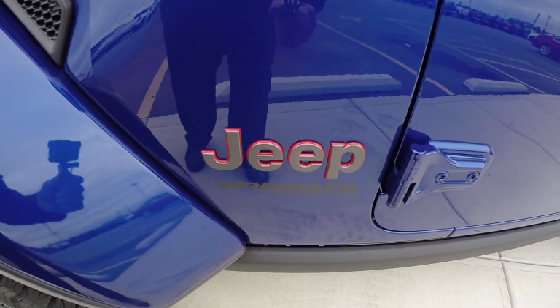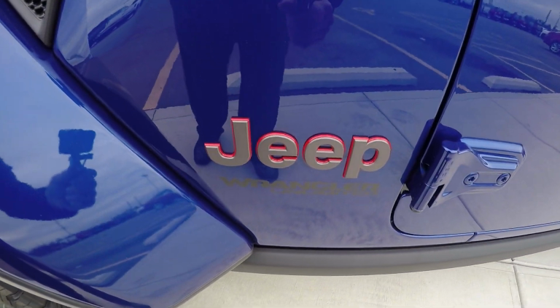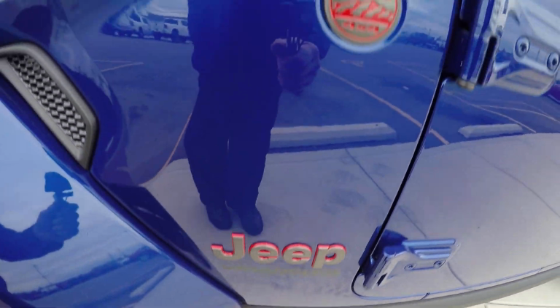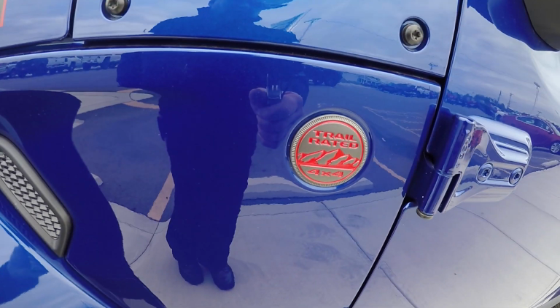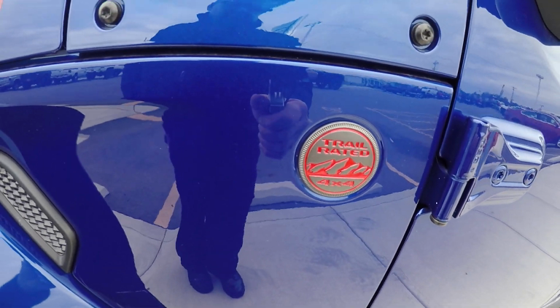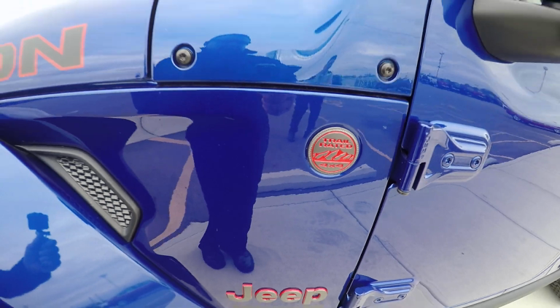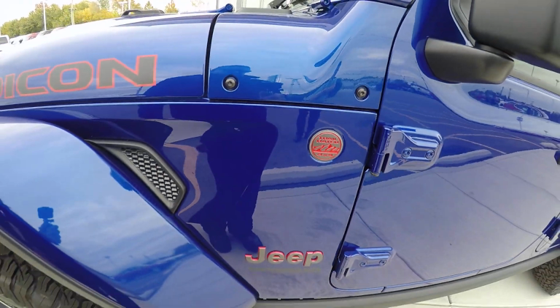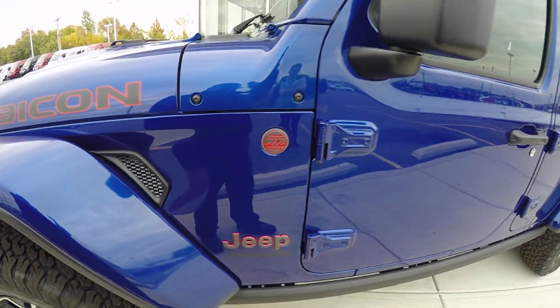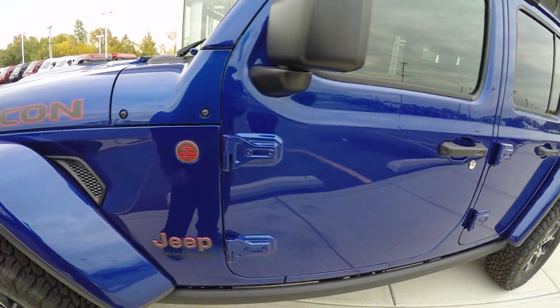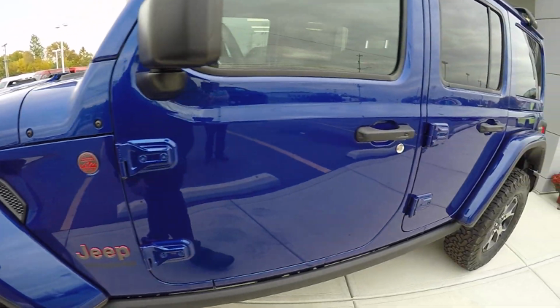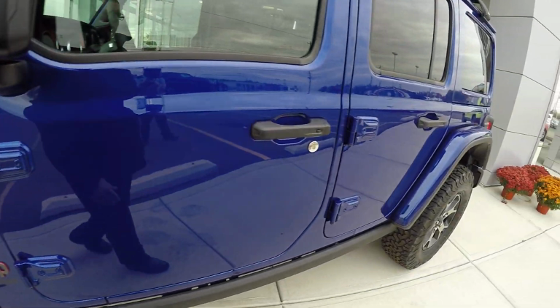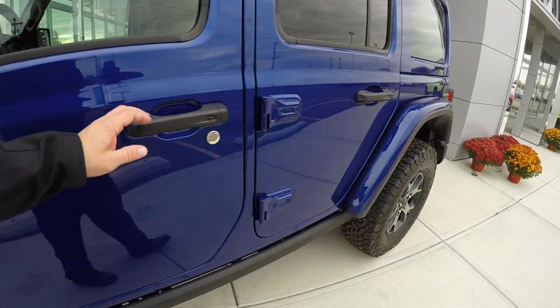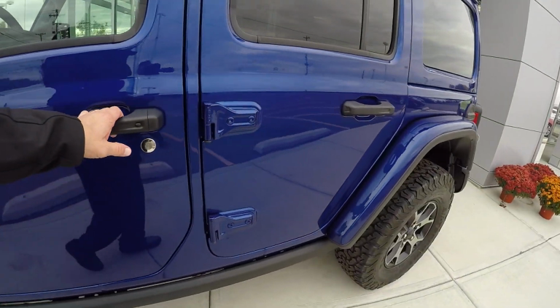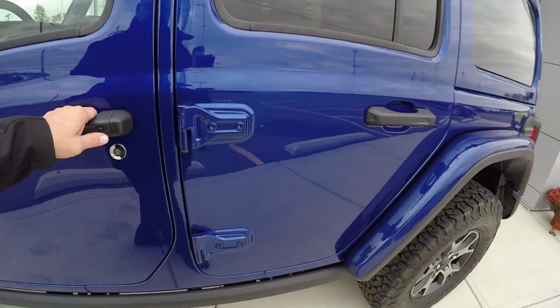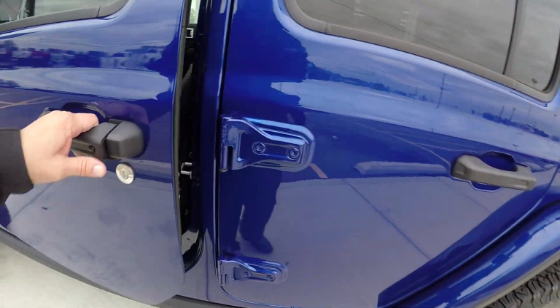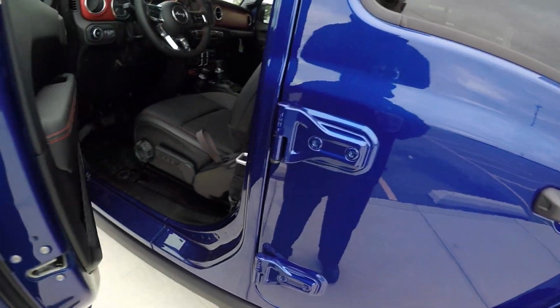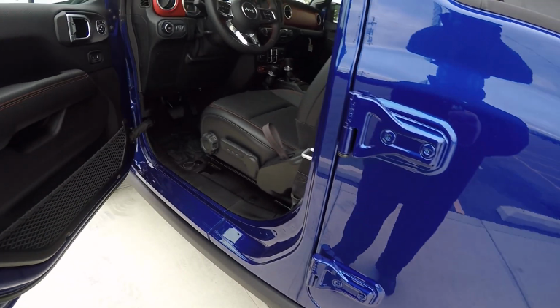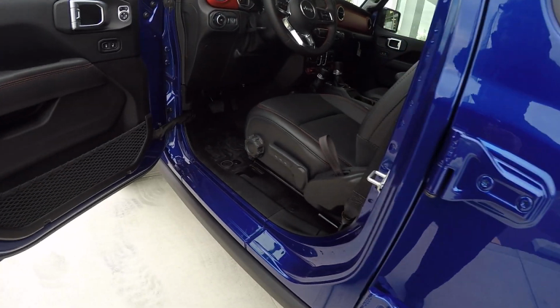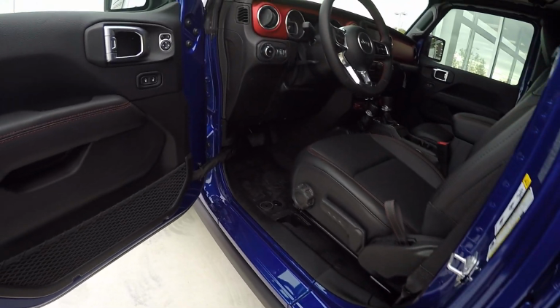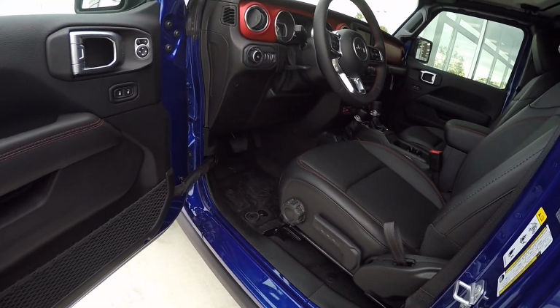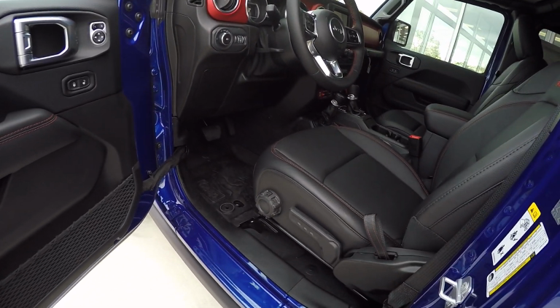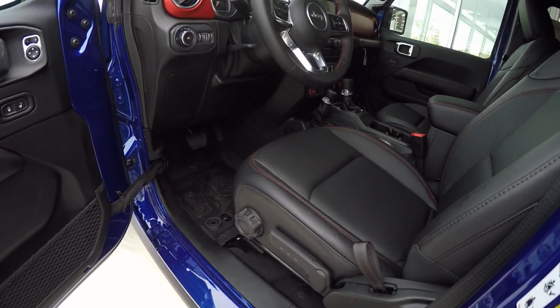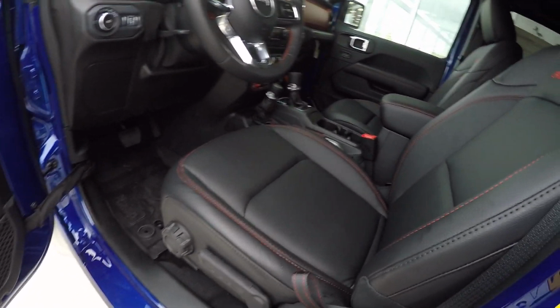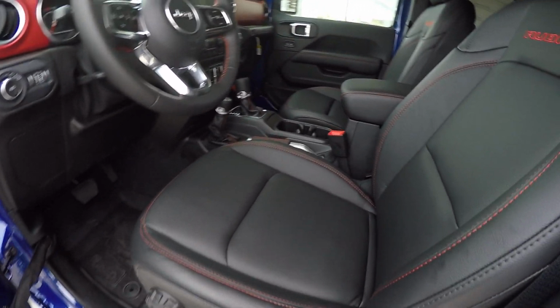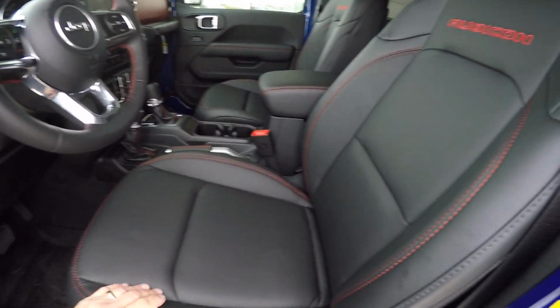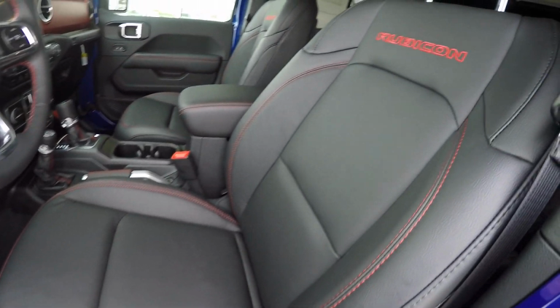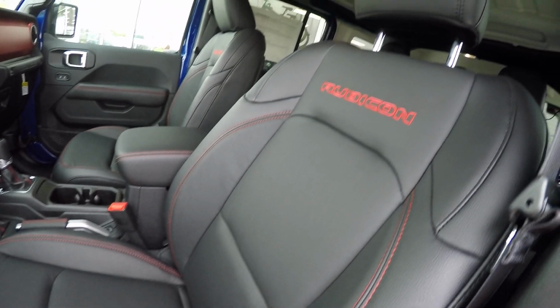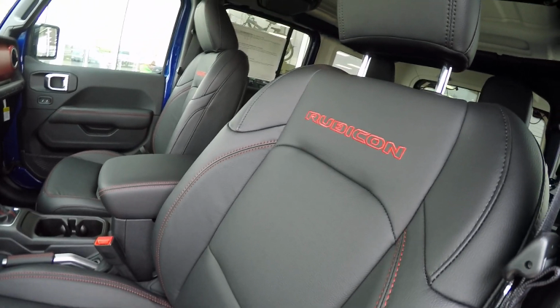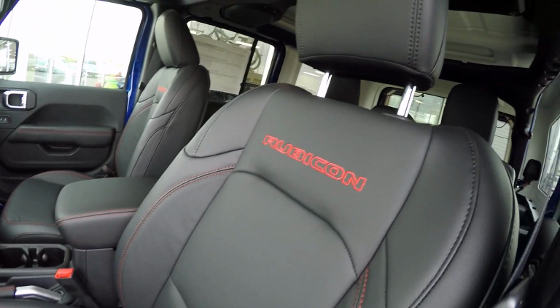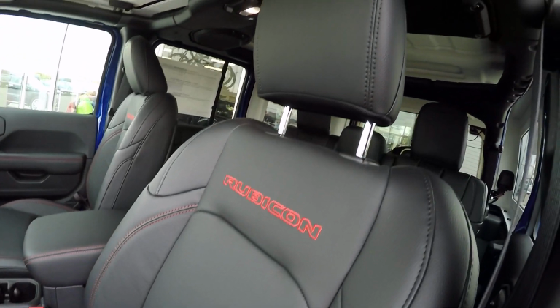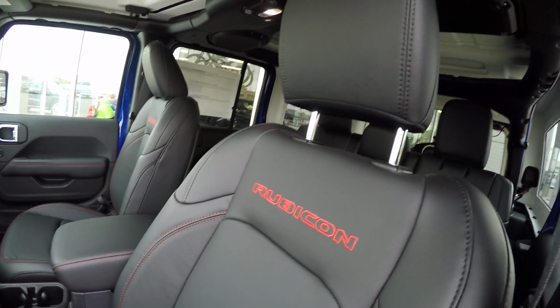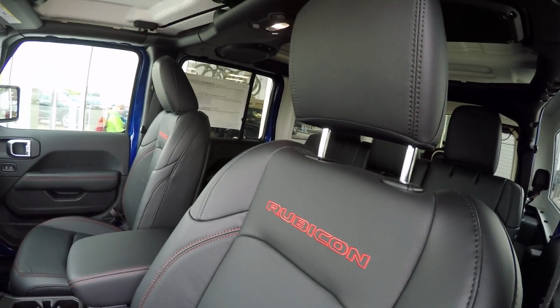Of course, the Rubicon is trail rated — 4x4. And this is the new JL body. They've changed everything up, changed the interiors, did a great job with it.